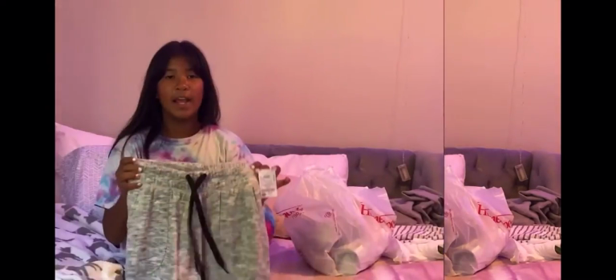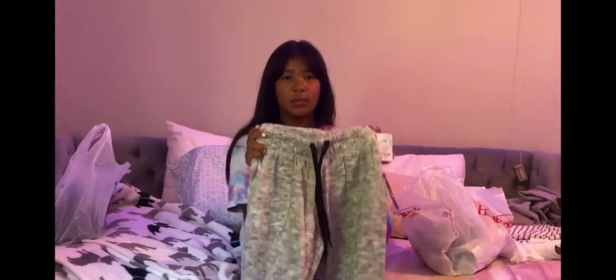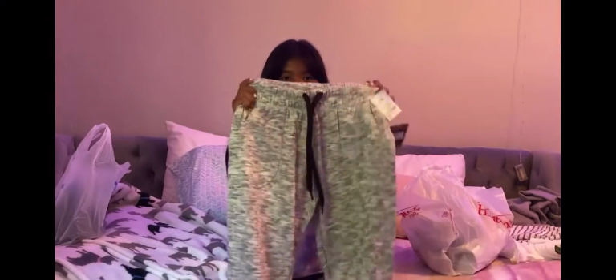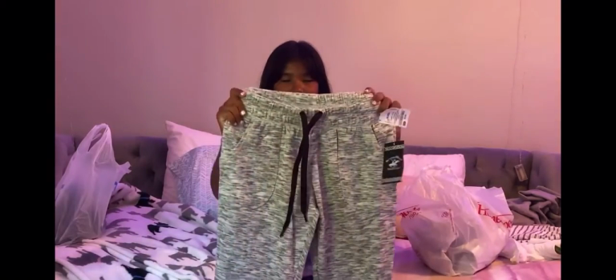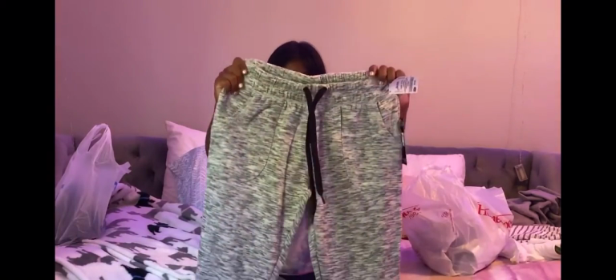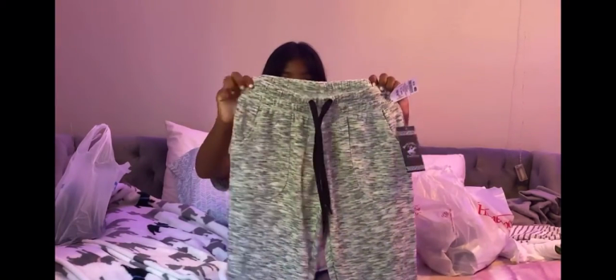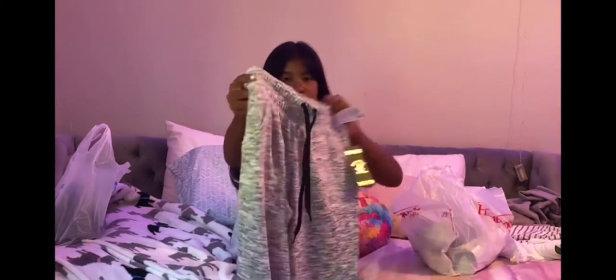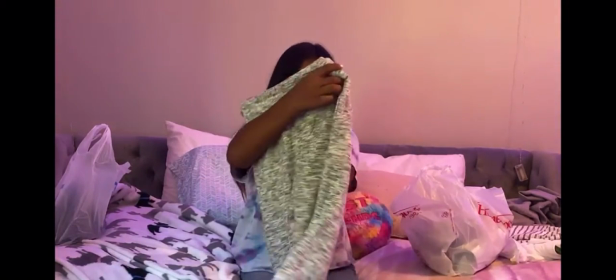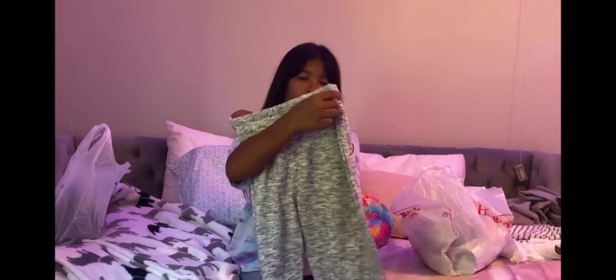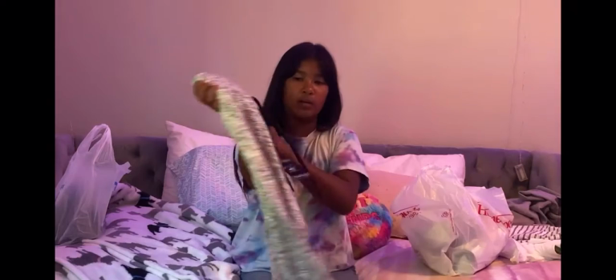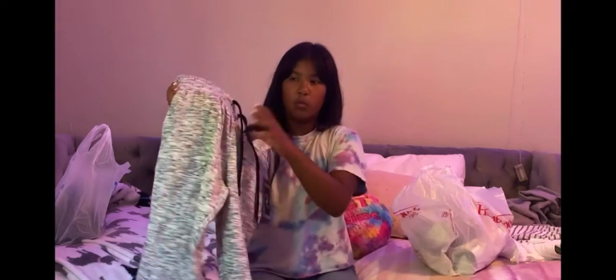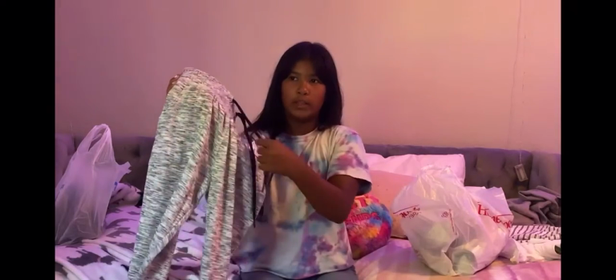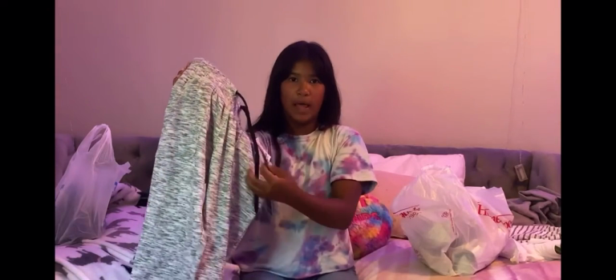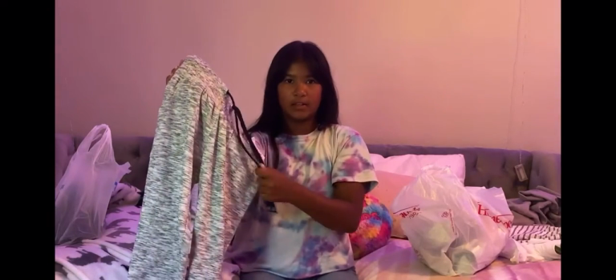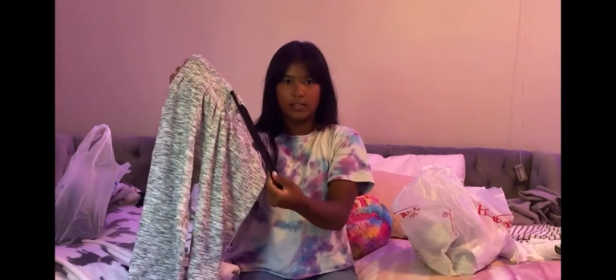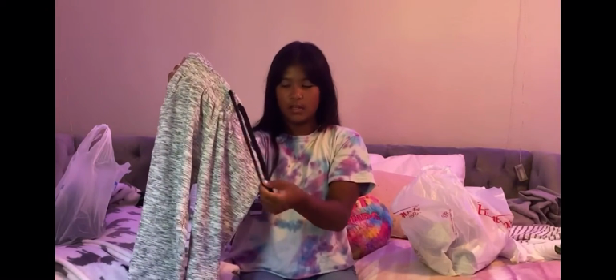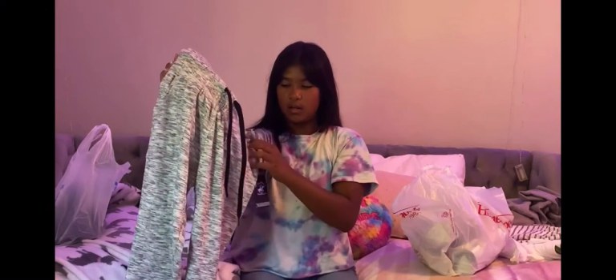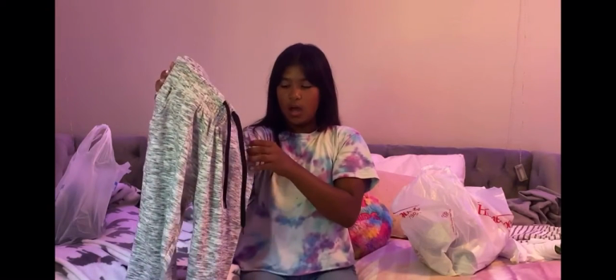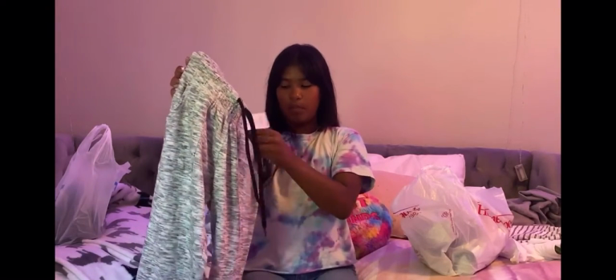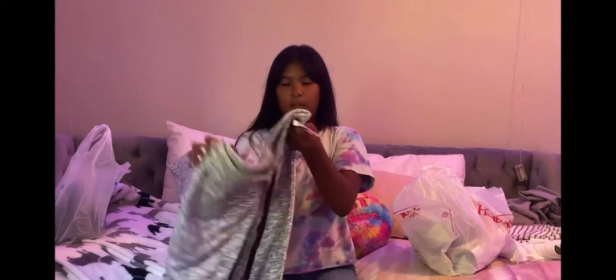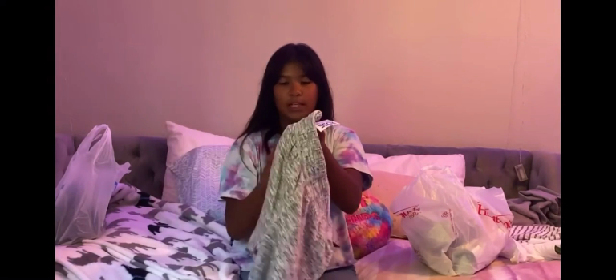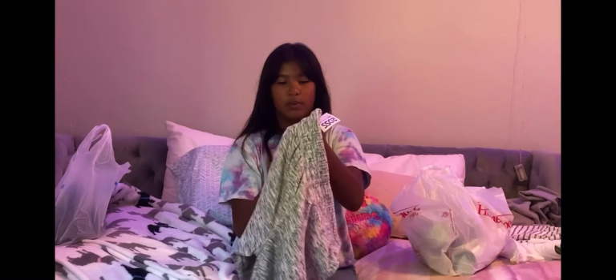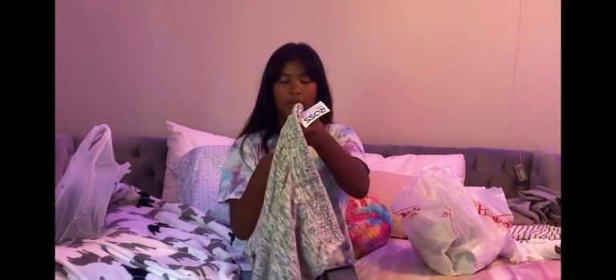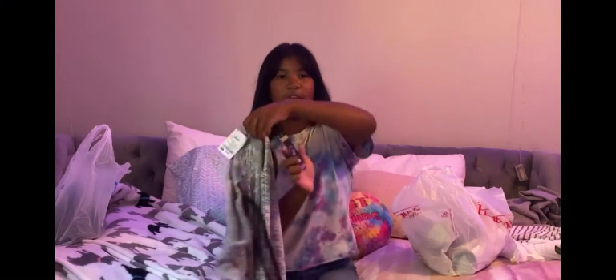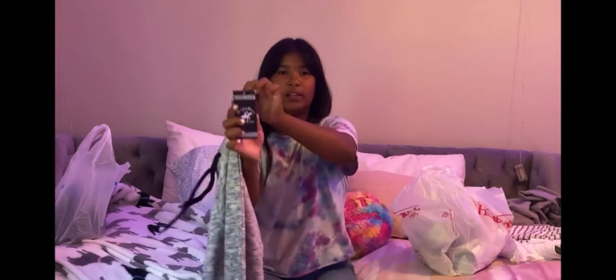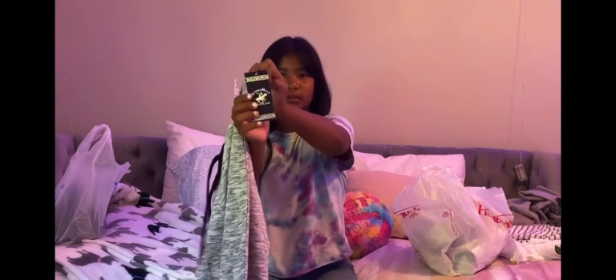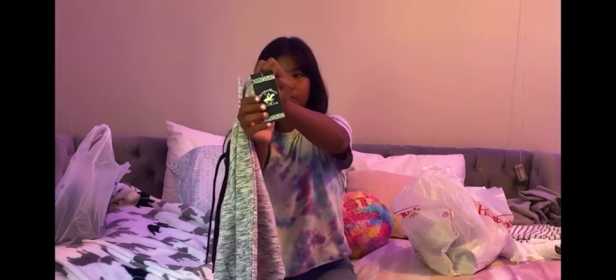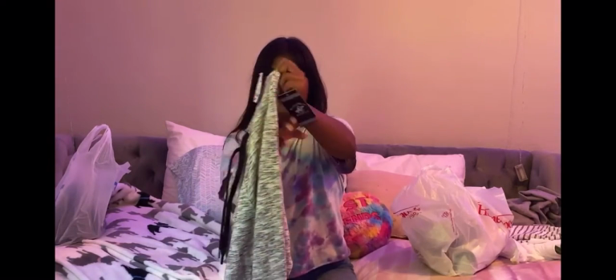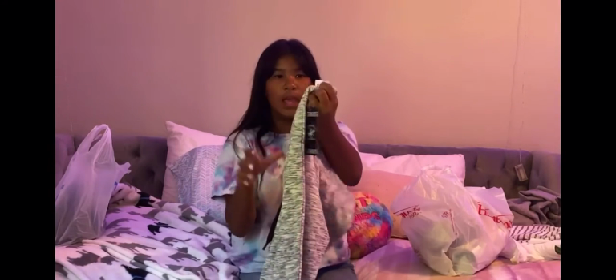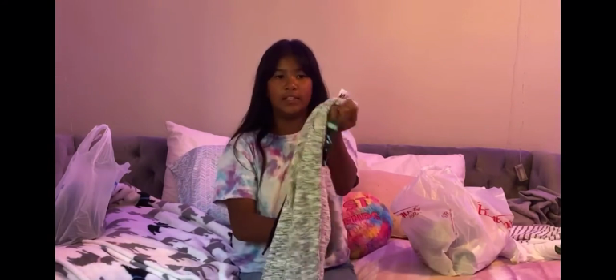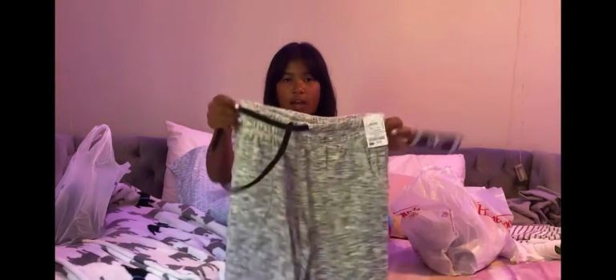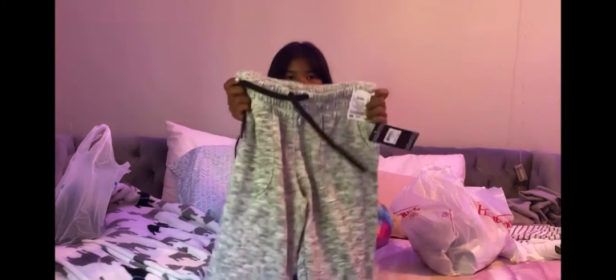Next were these cute sweats. It's a white and black one with black lace. This was from Beverly Hills and cost $9.